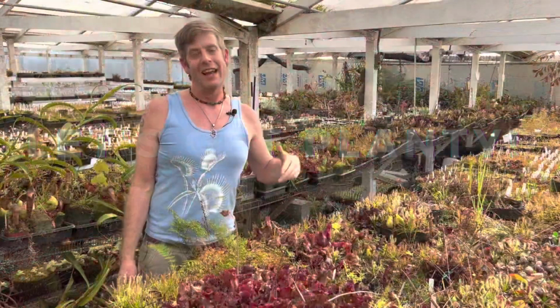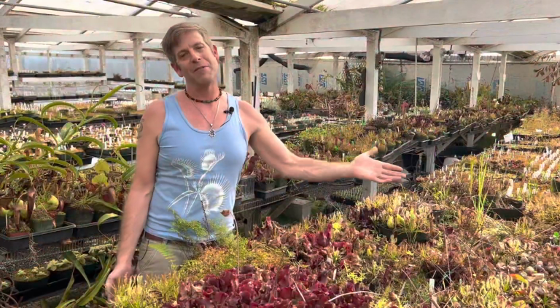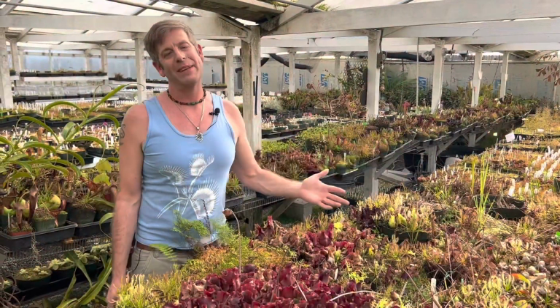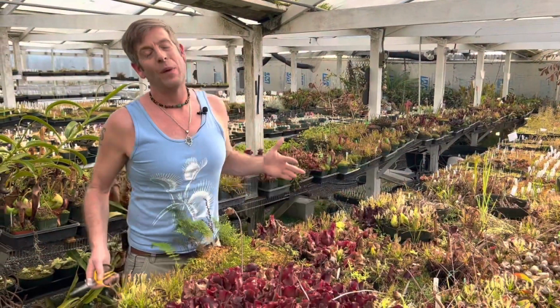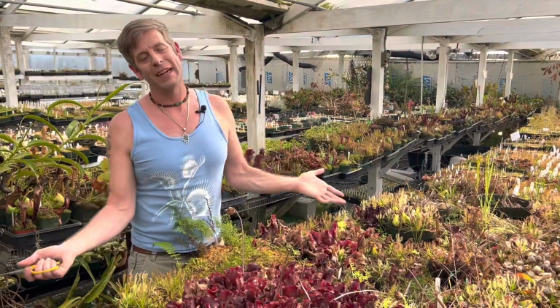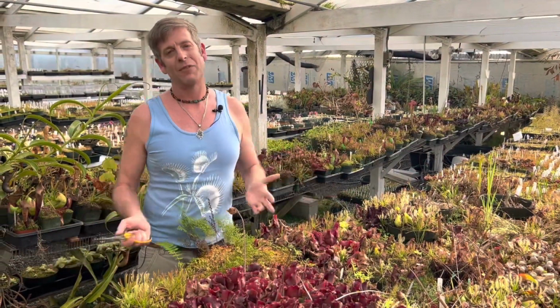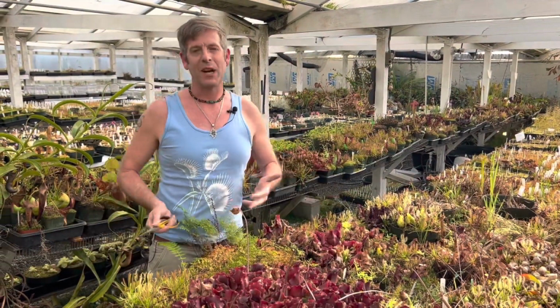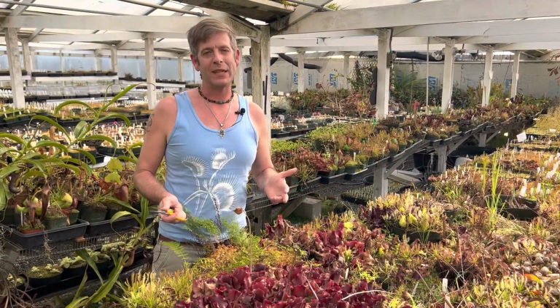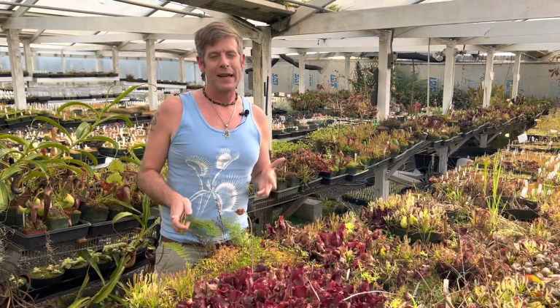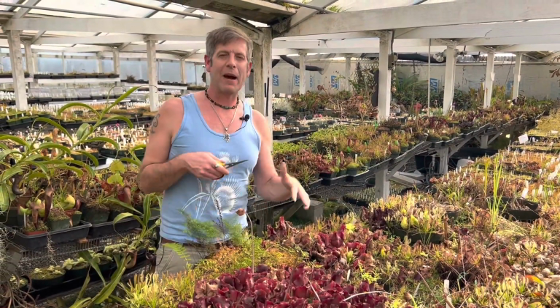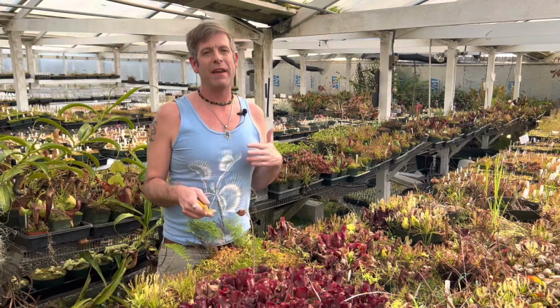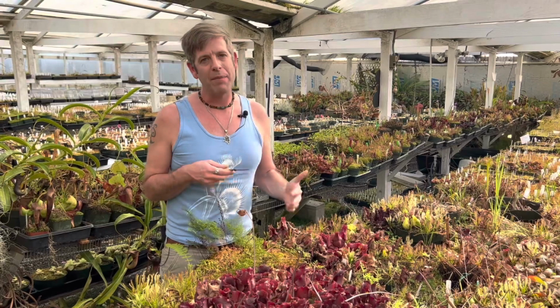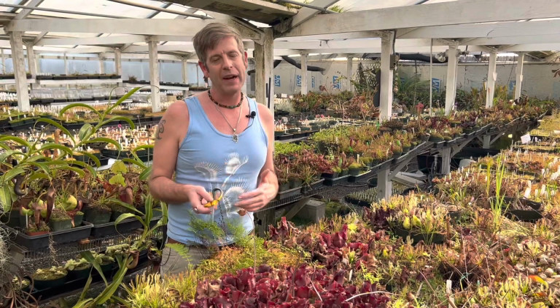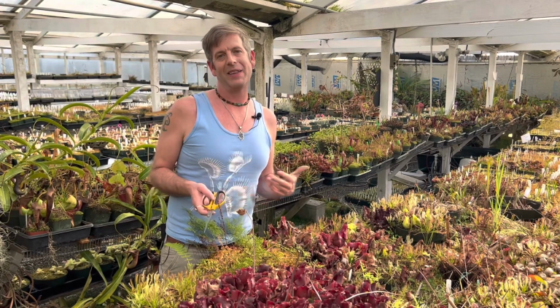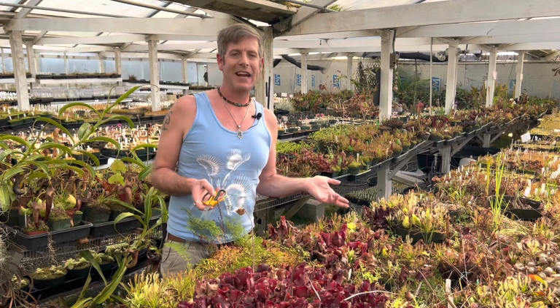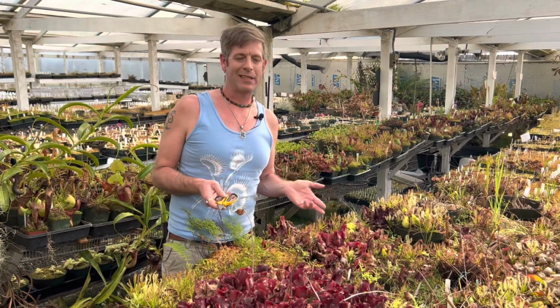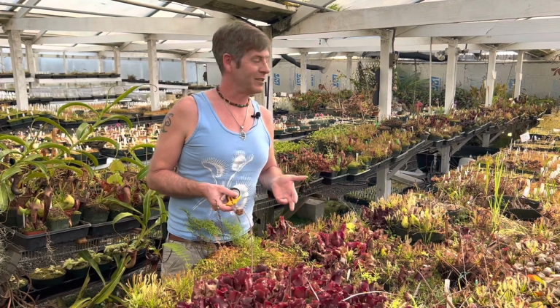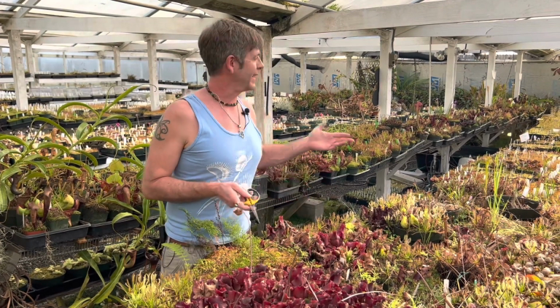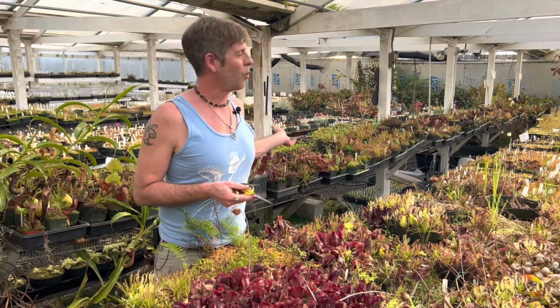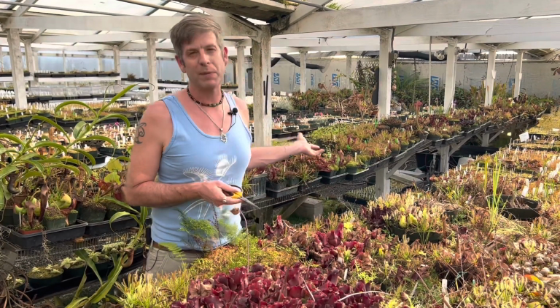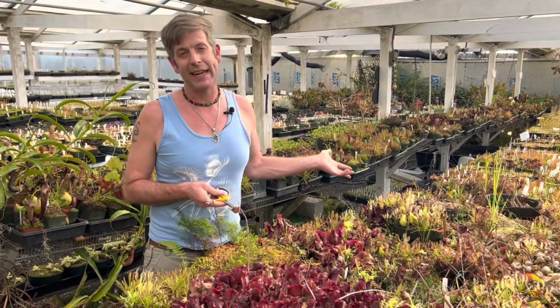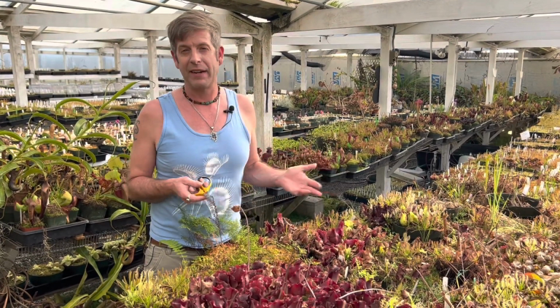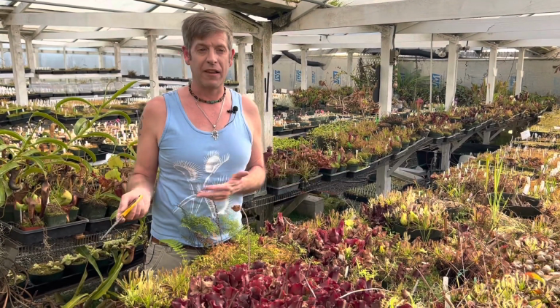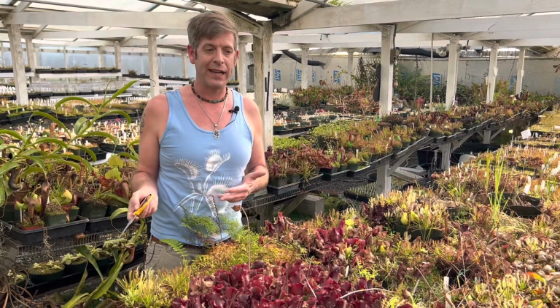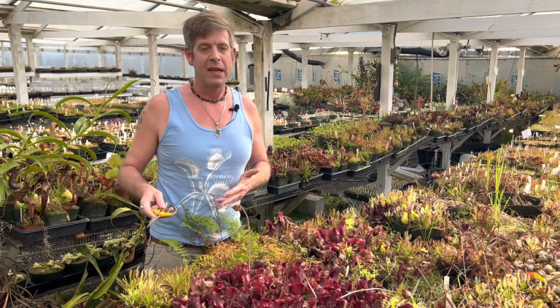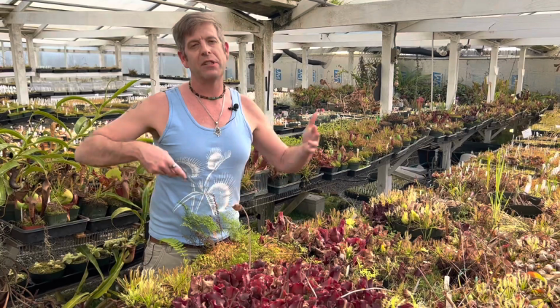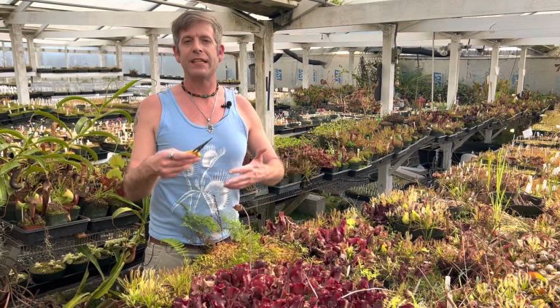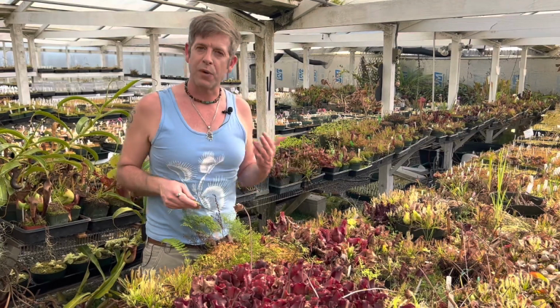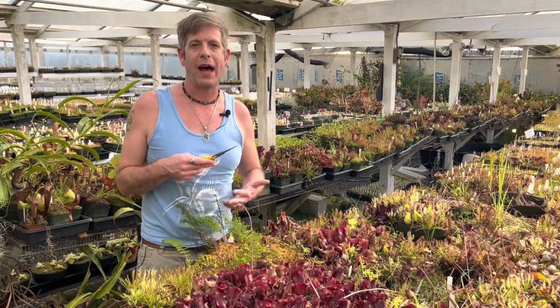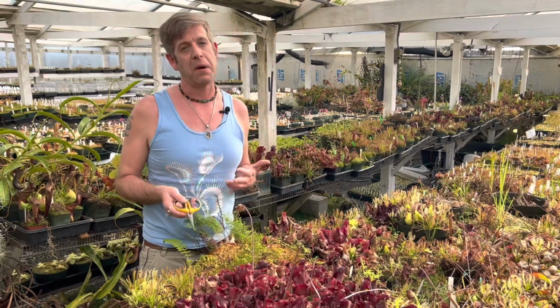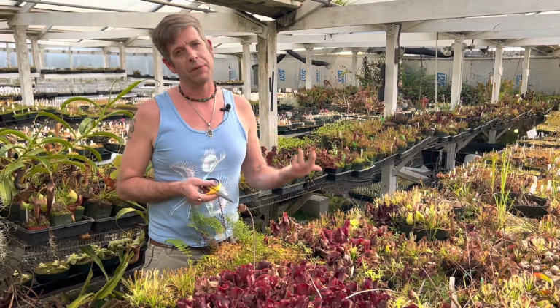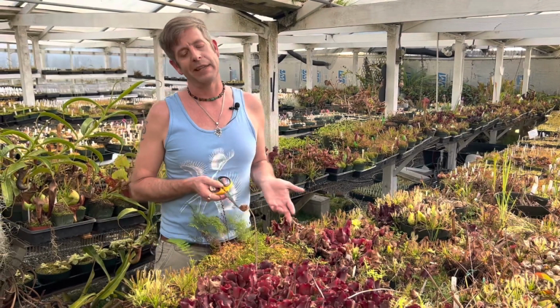Hey everybody! Welcome back to California Carnivores. It's about mid-February here in the greenhouse and we're starting to get some warm spring days out here in California, and we're starting to see some growth happen on our temperate plants.